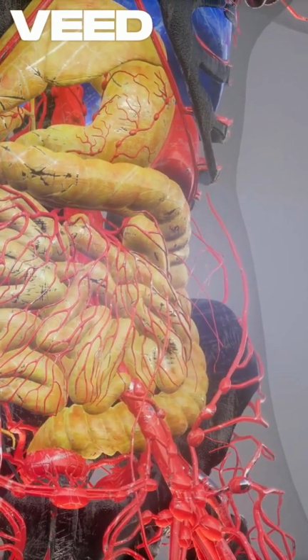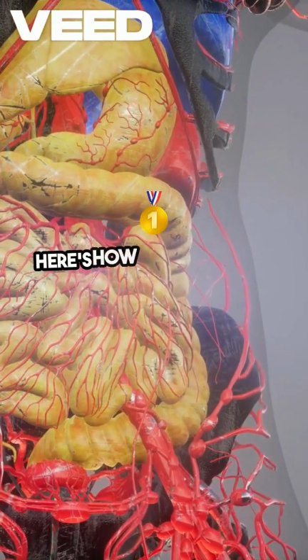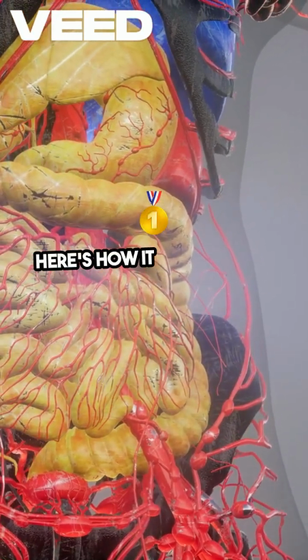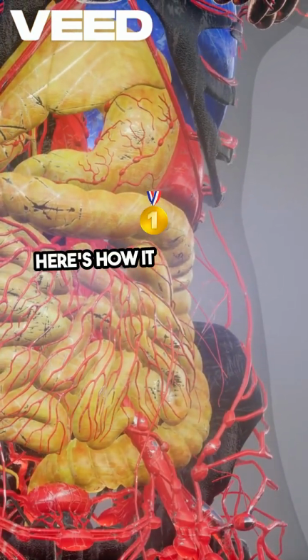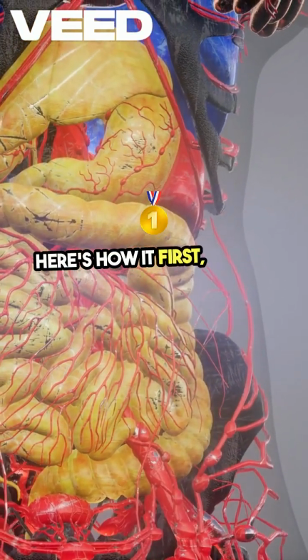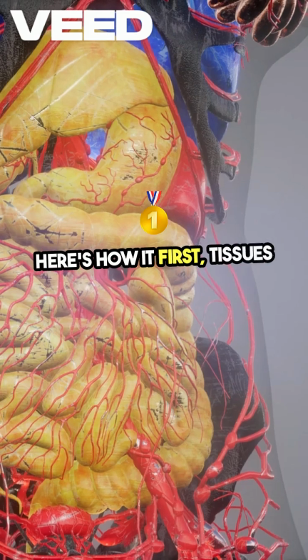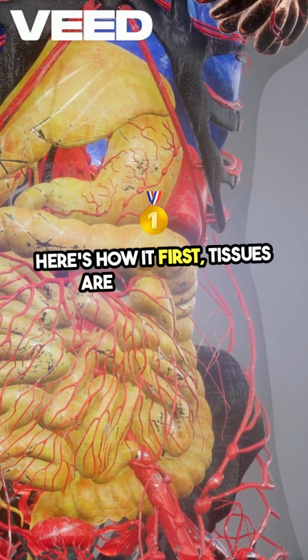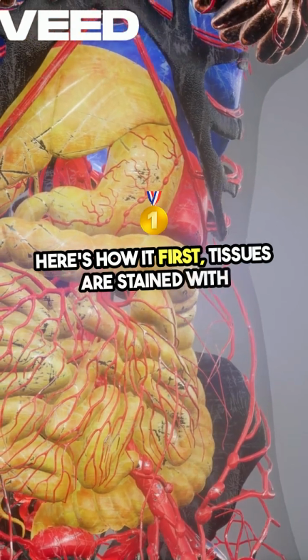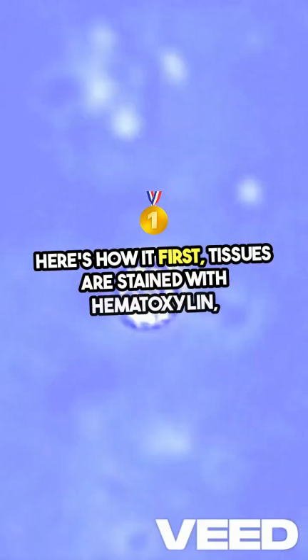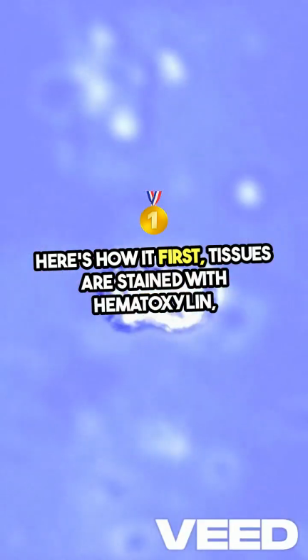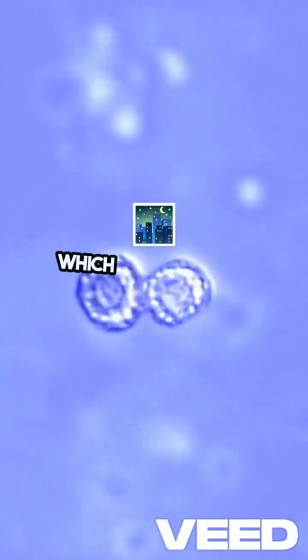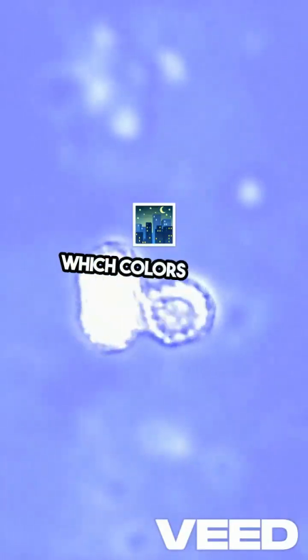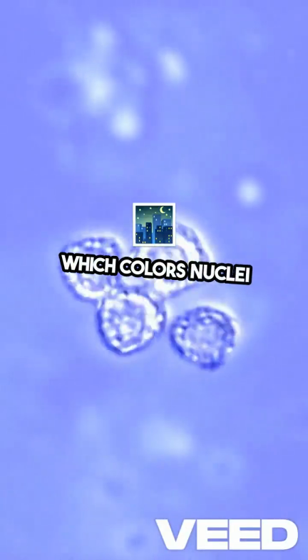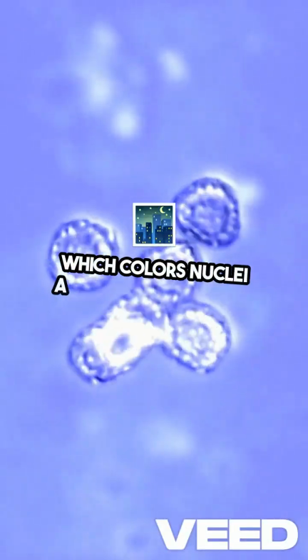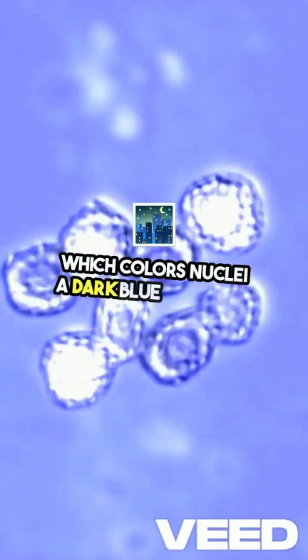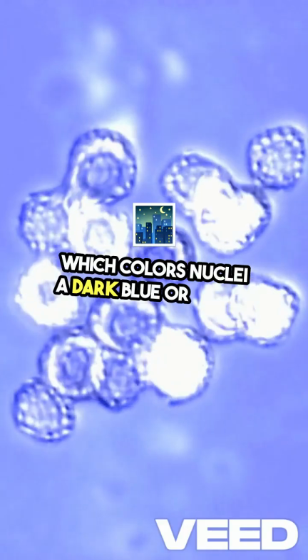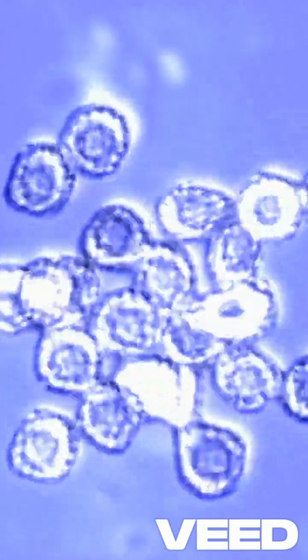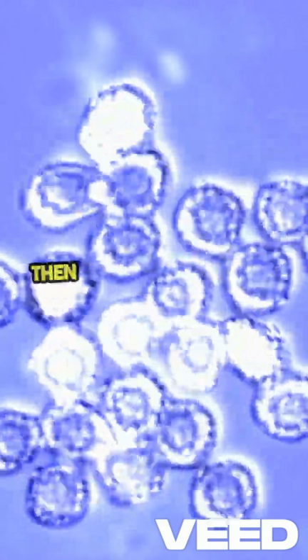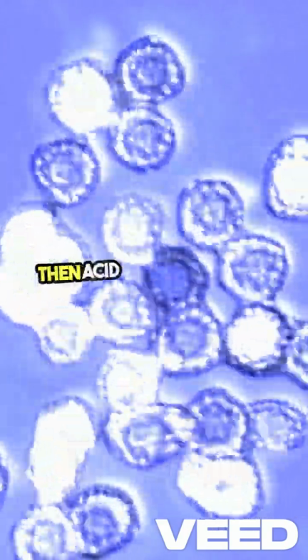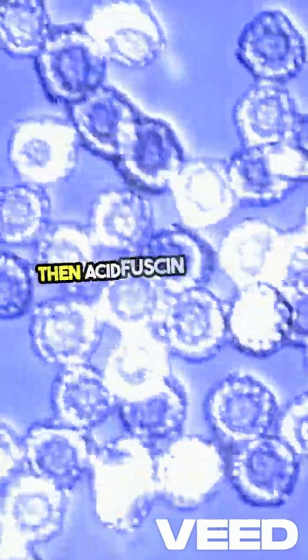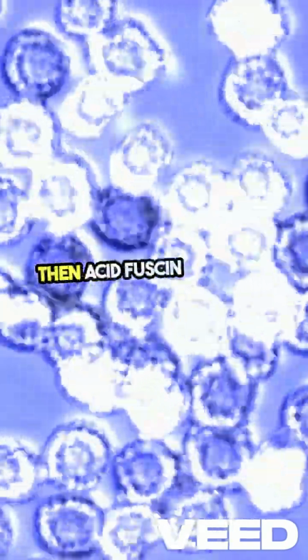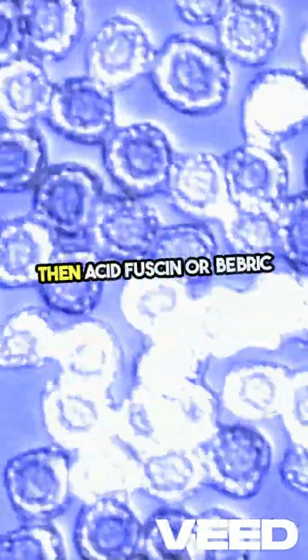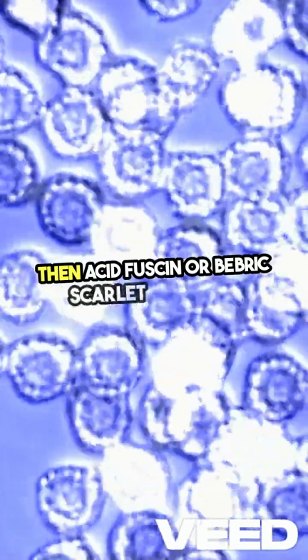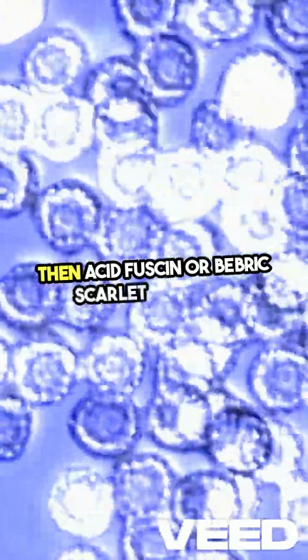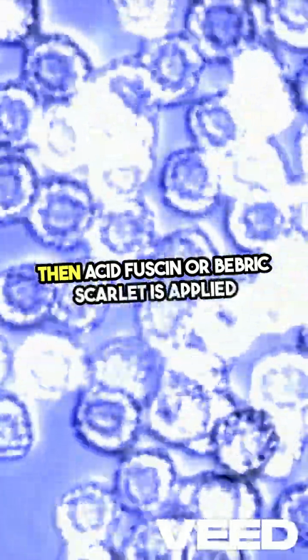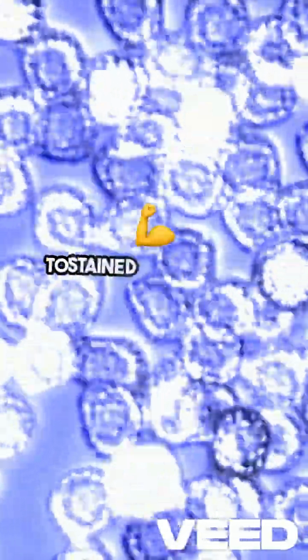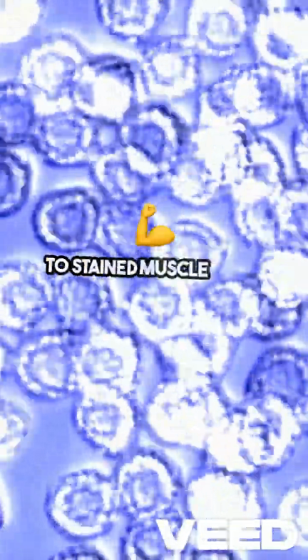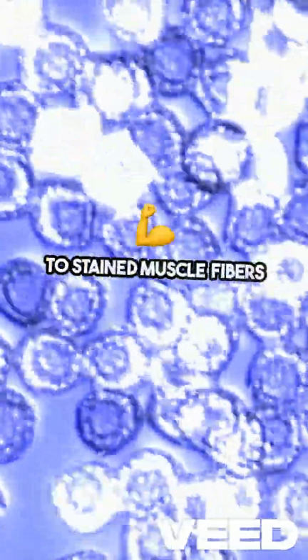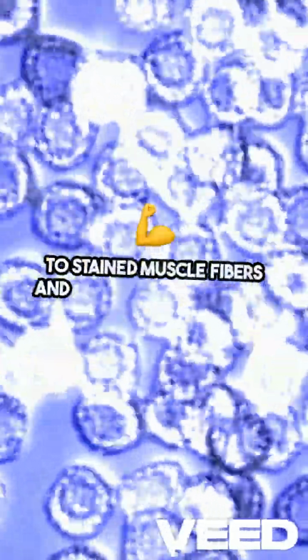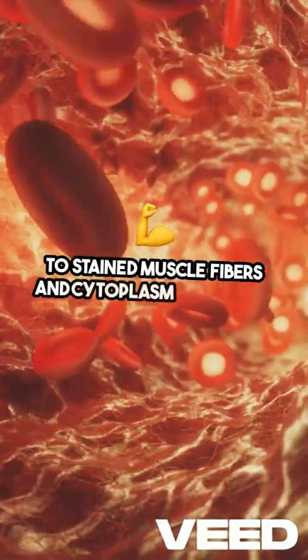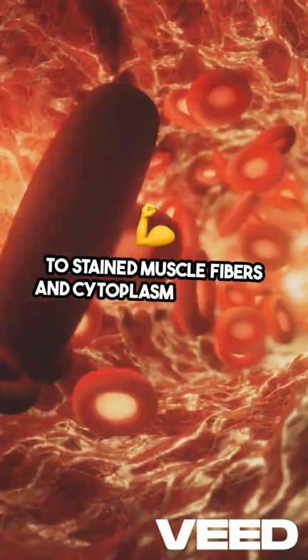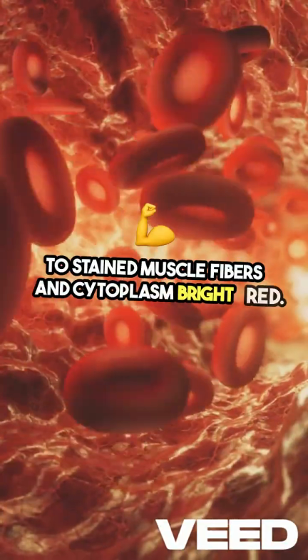Here's how it works. First, tissues are stained with hematoxylin, which colors nuclei a dark blue or black. Then, acid fuchsin or brick scarlet is applied to stain muscle fibers and cytoplasm bright red.